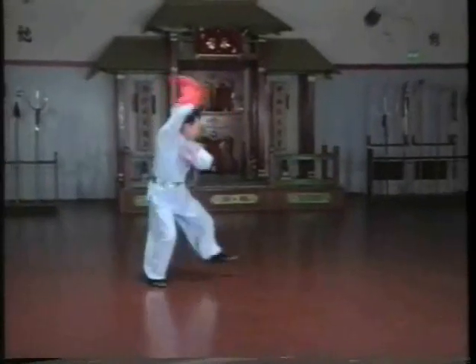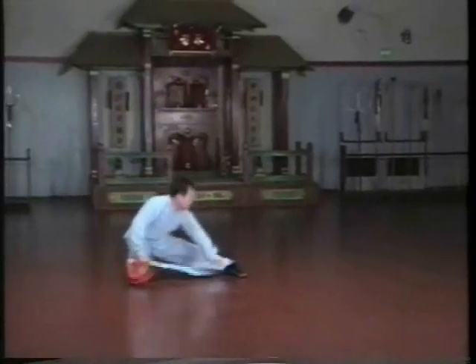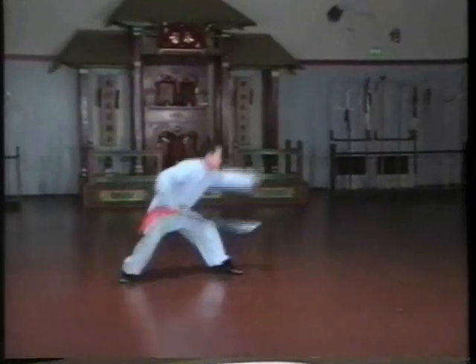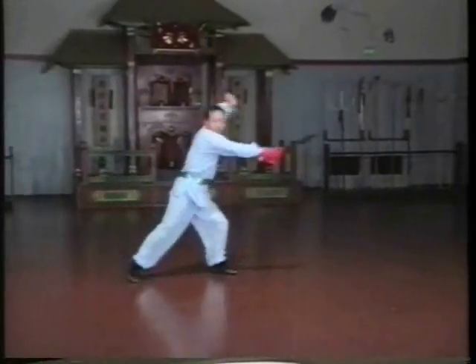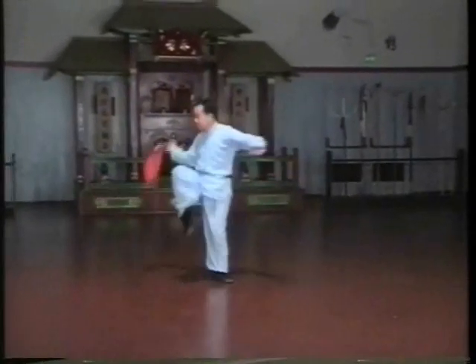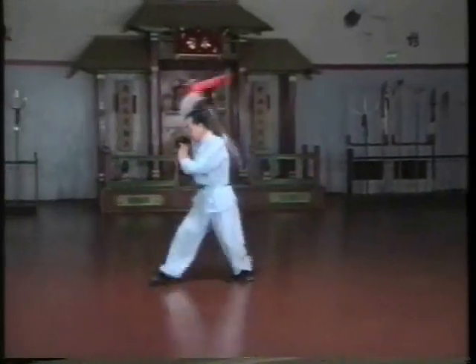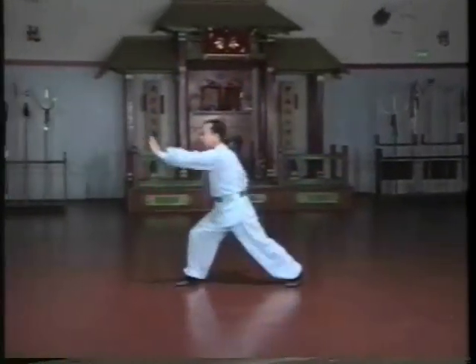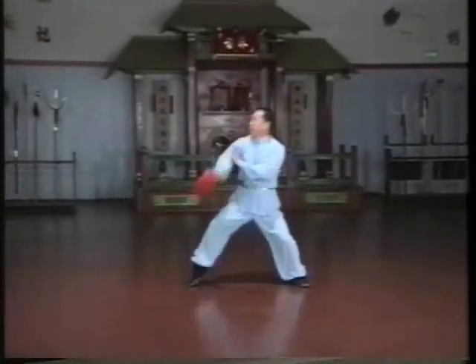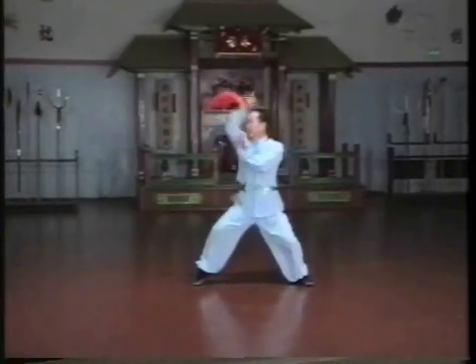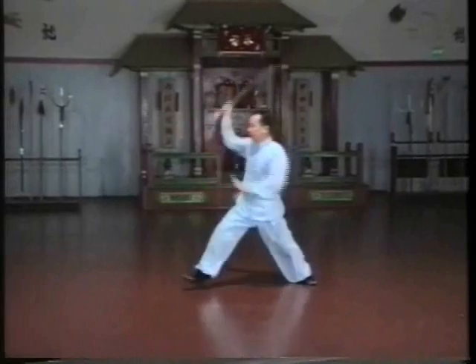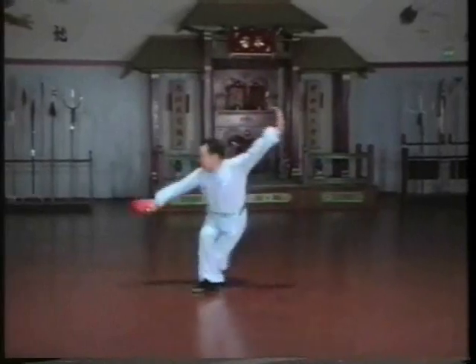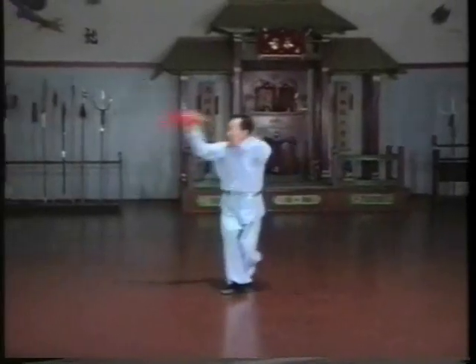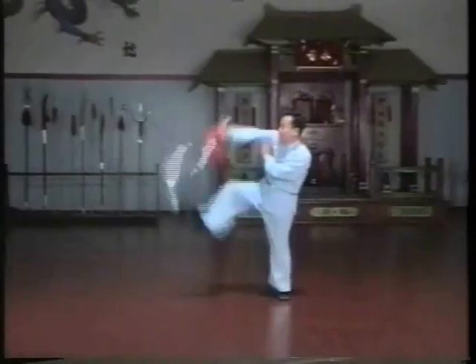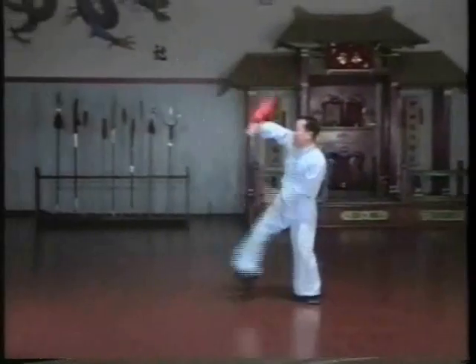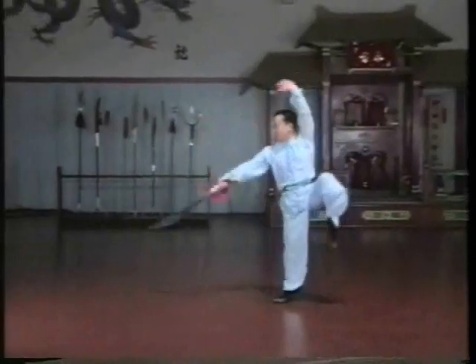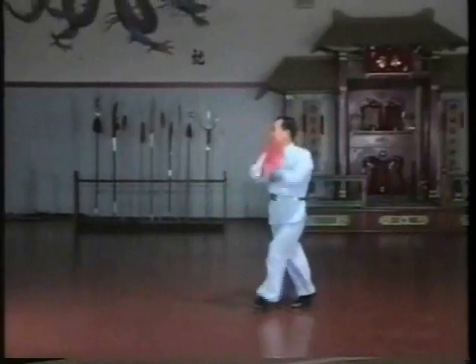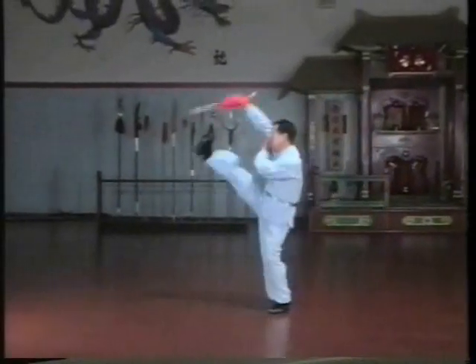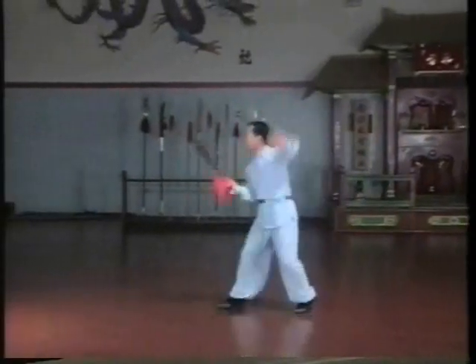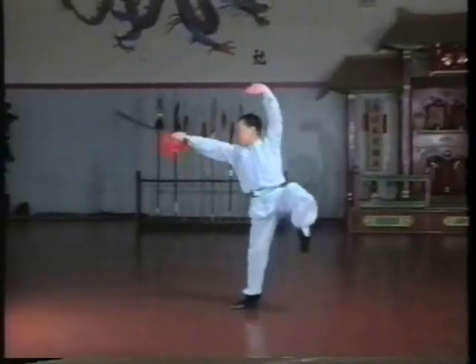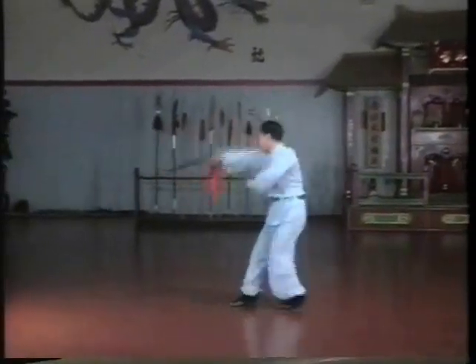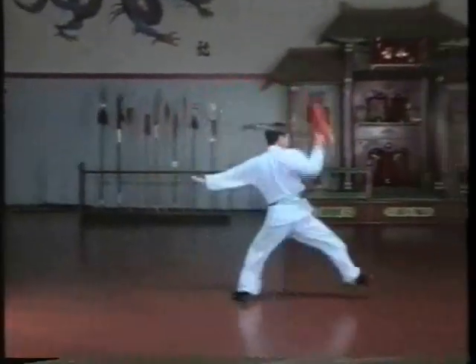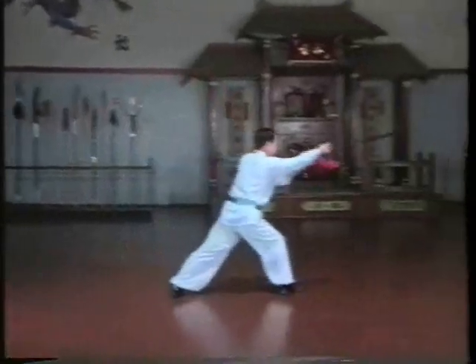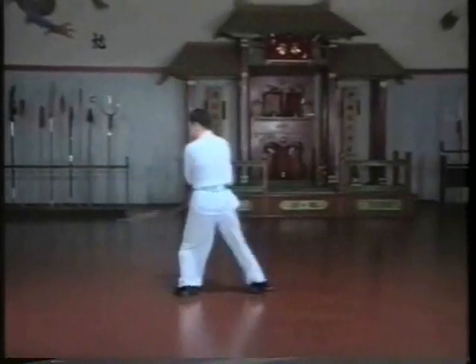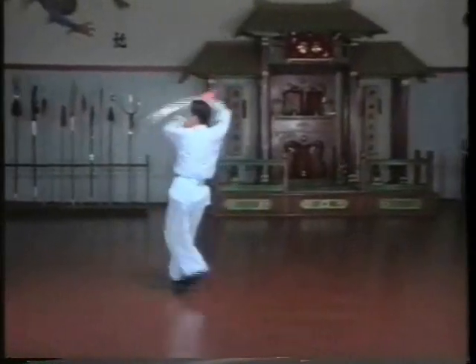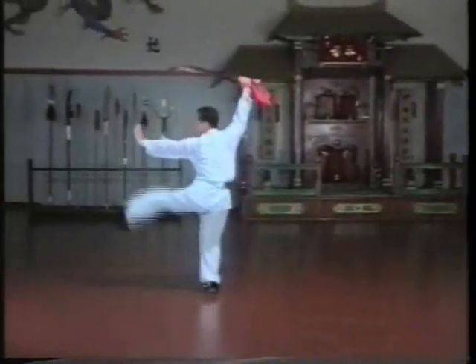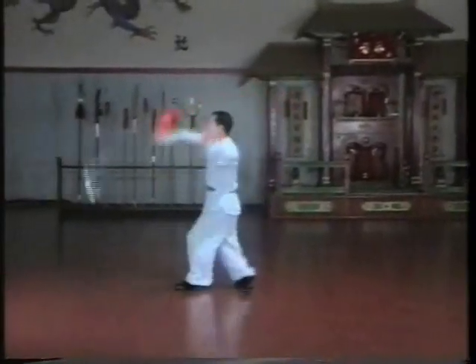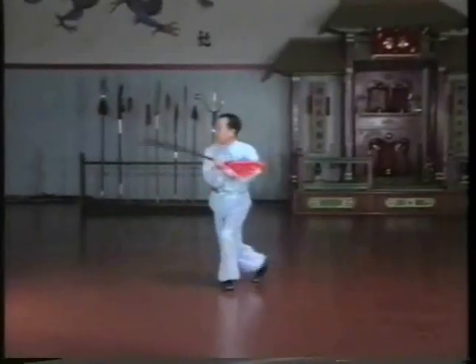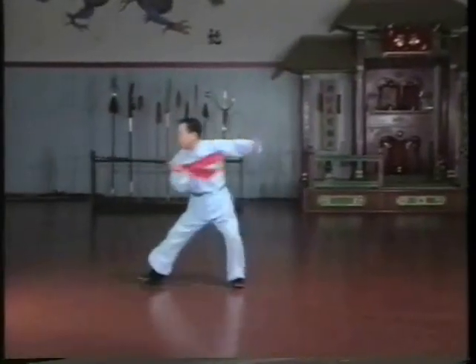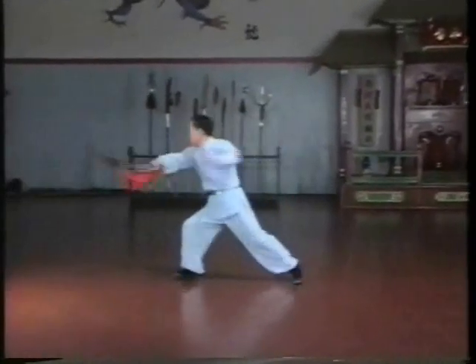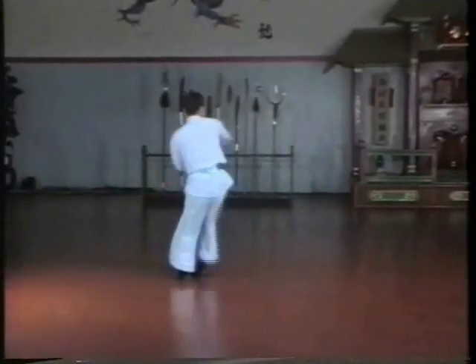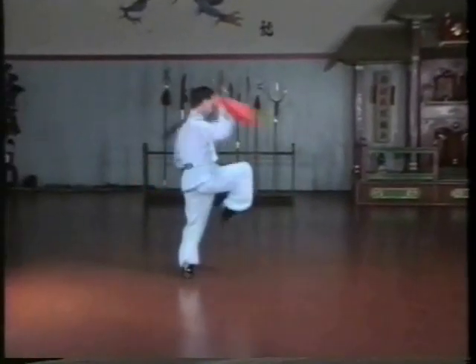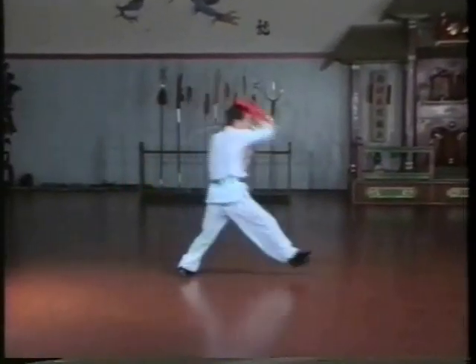You will only grip the handle with your right hand. Whenever possible, the left hand assists the sword with small pushes and supports the weight of the blade. It also serves to cover any exposed target on the practitioner and make openings for the ensuing cut.